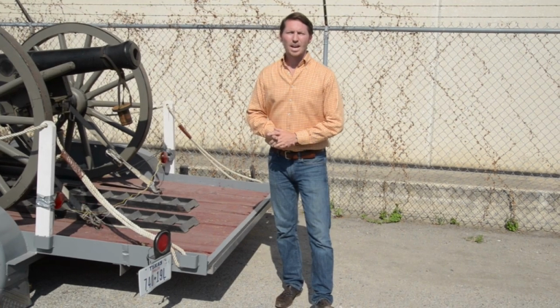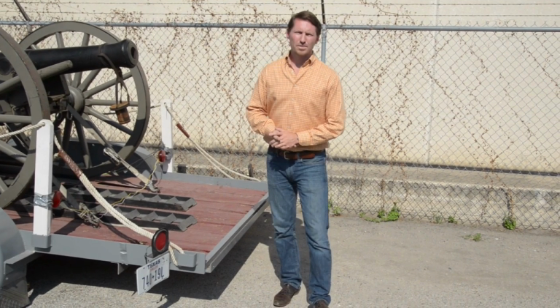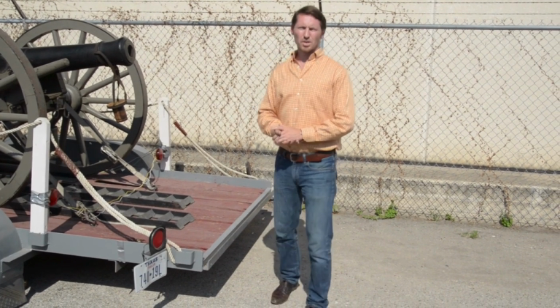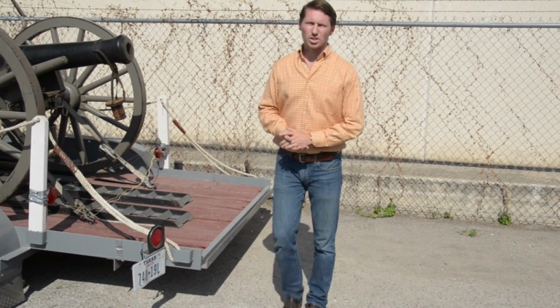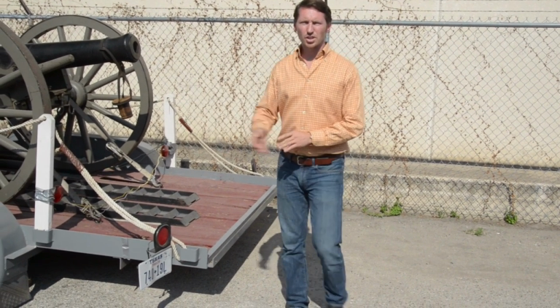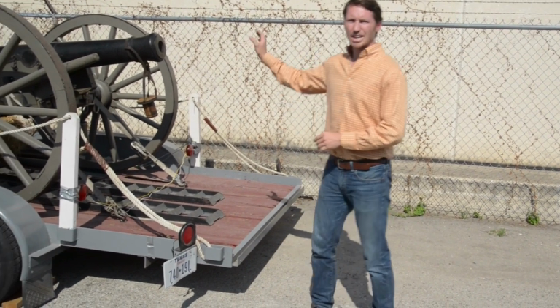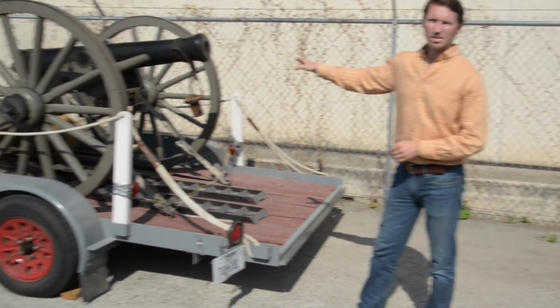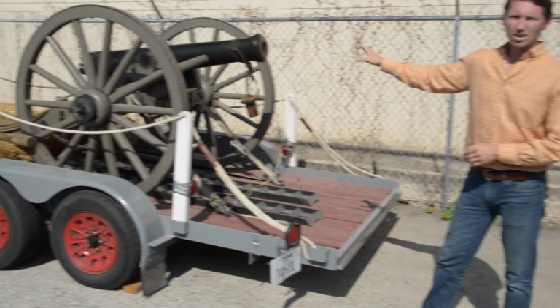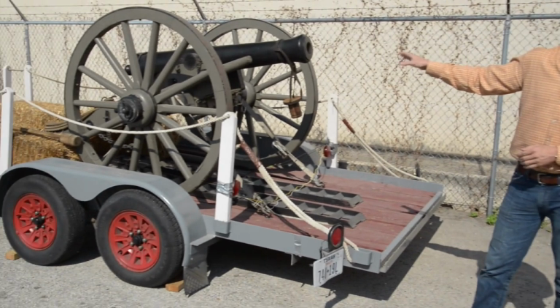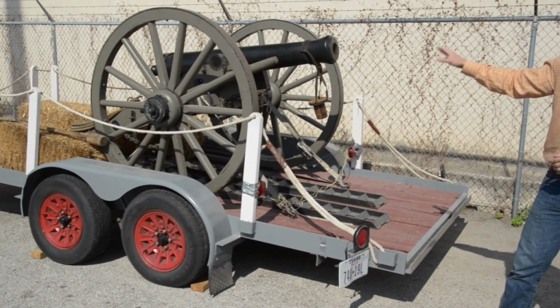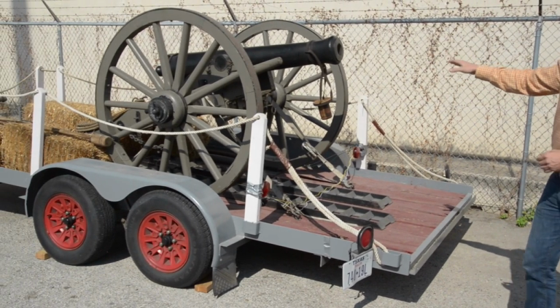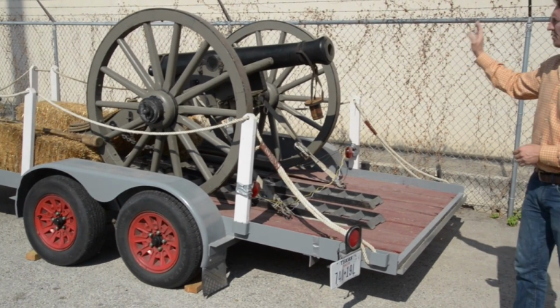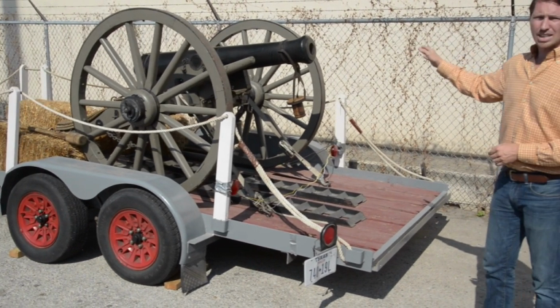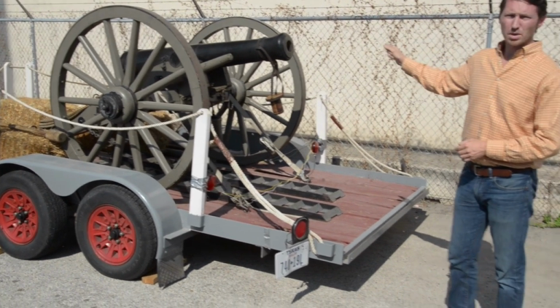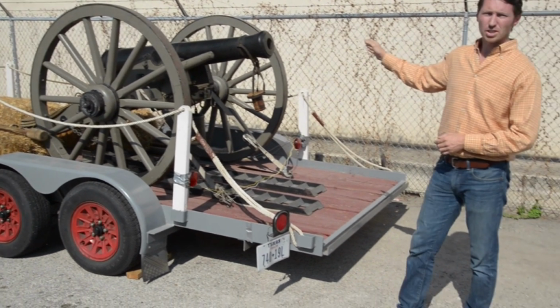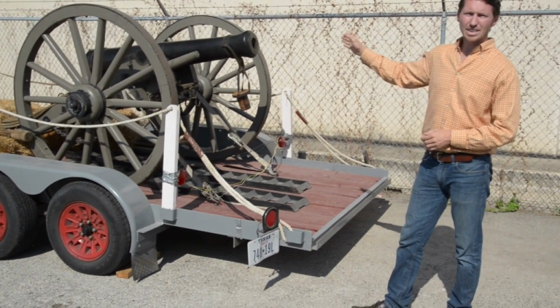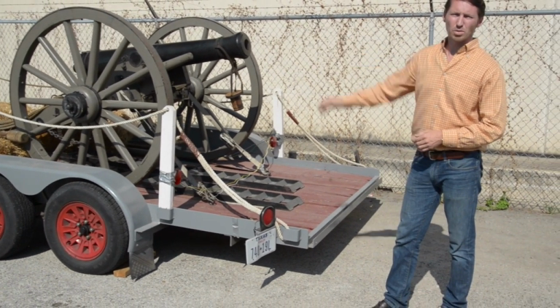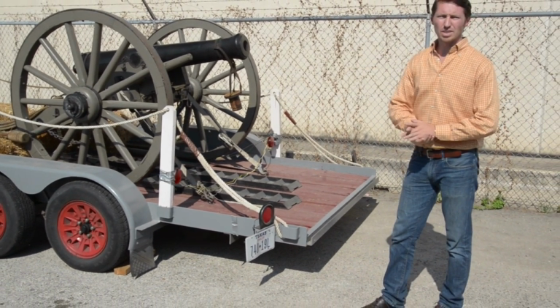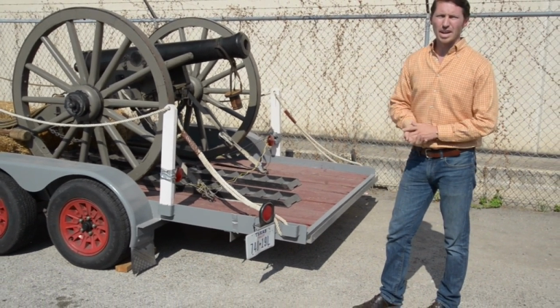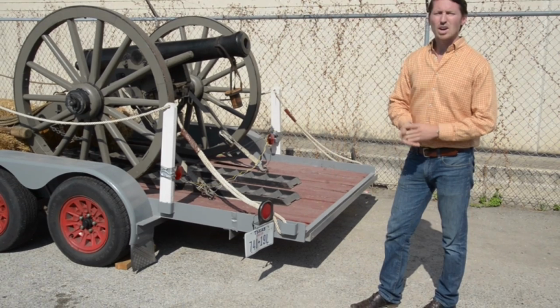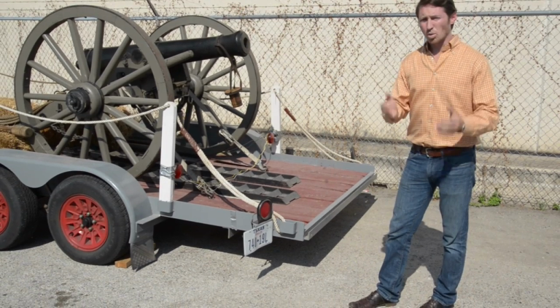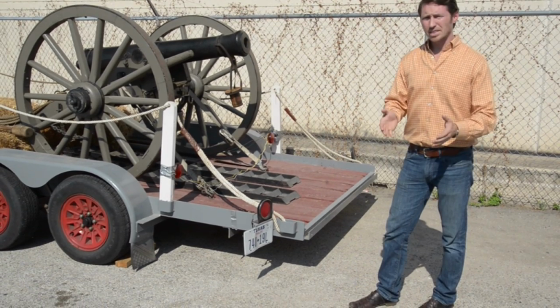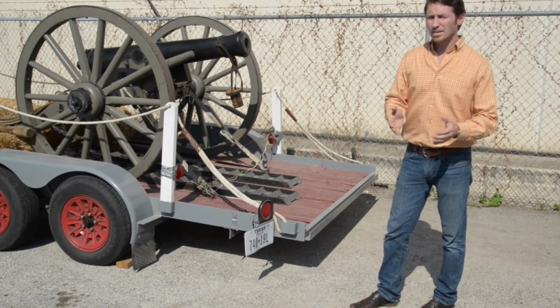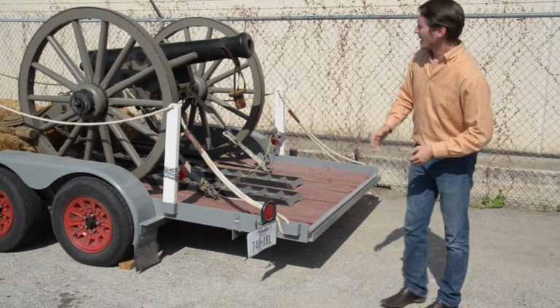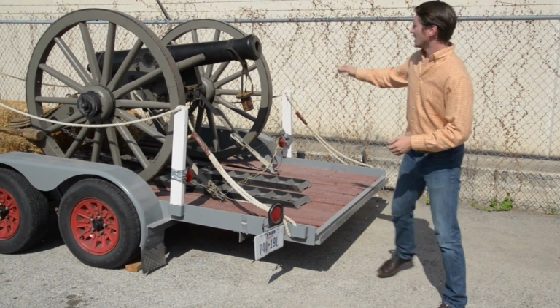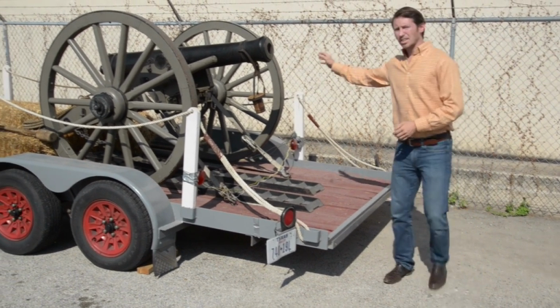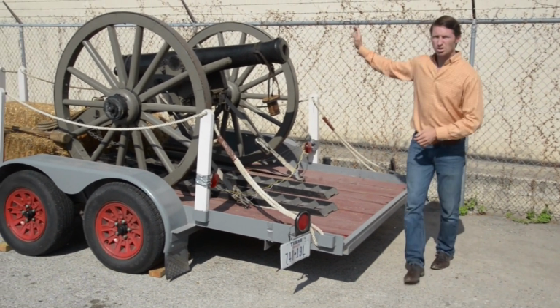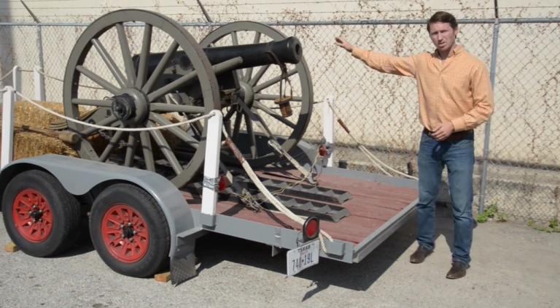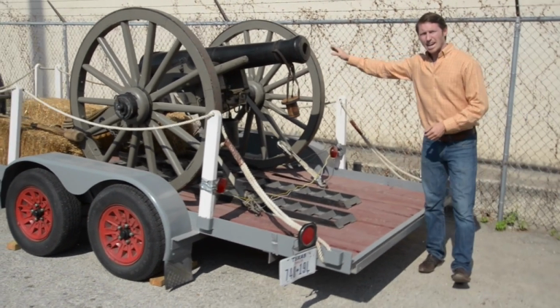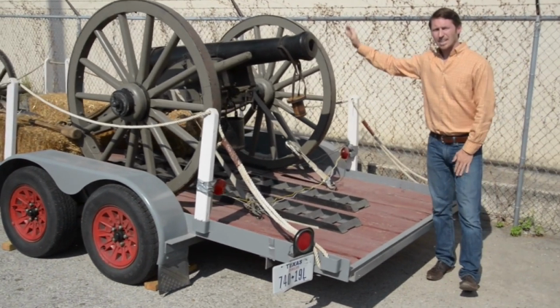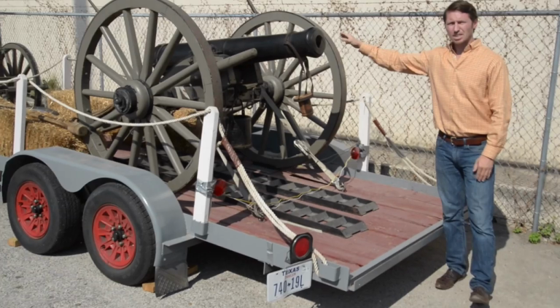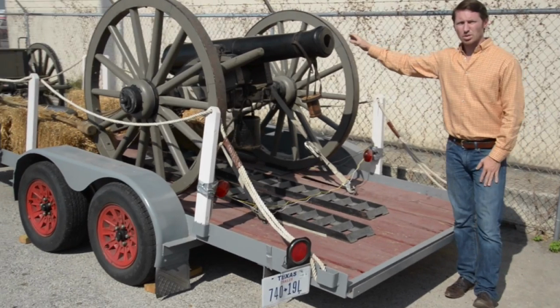Hi, I'm Rob Vogt with Vogt Auction. I want to show you this cannon we're going to be selling at auction on November 8th. It's a full-size working reproduction of an 1842 Civil War era ordnance cannon, and you can see that it has a forged barrel and it handles a six-pound ordnance.